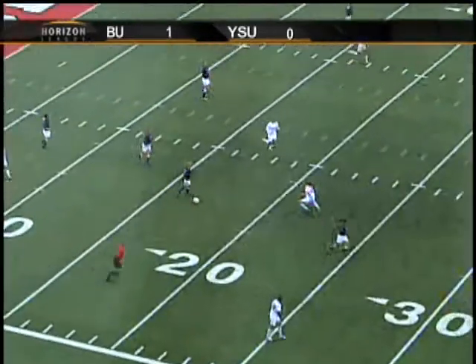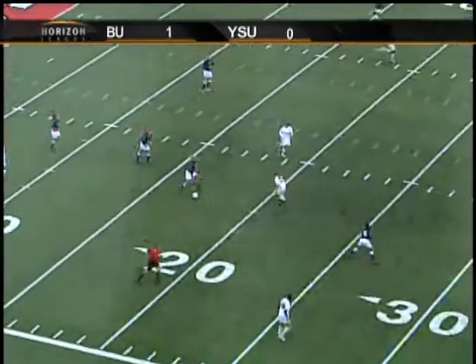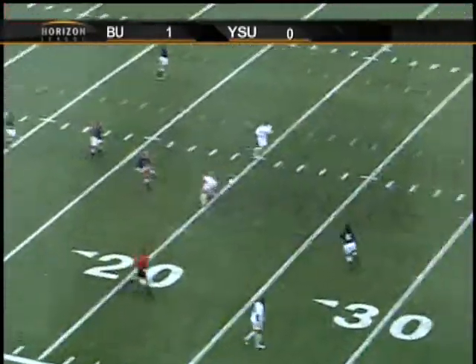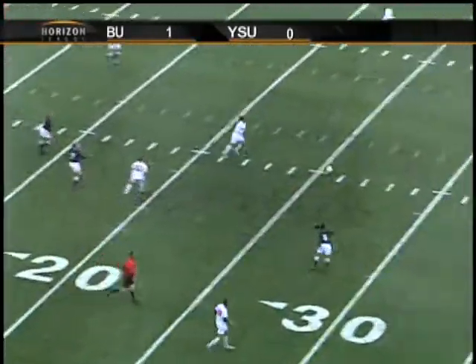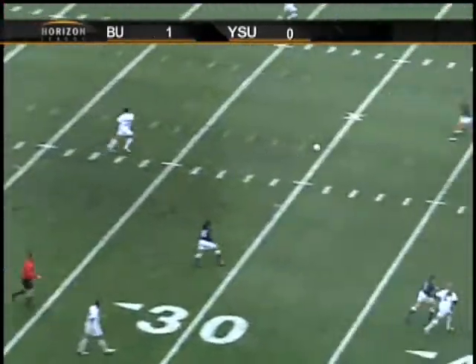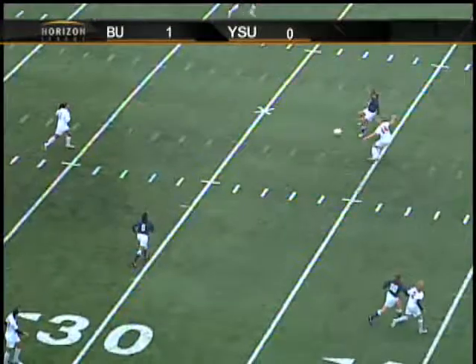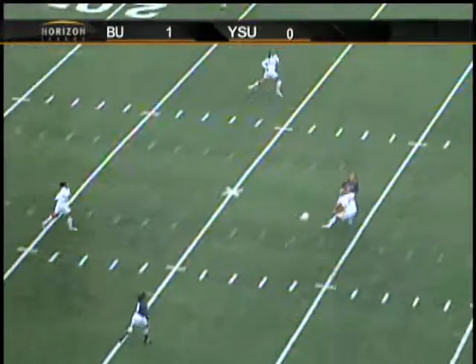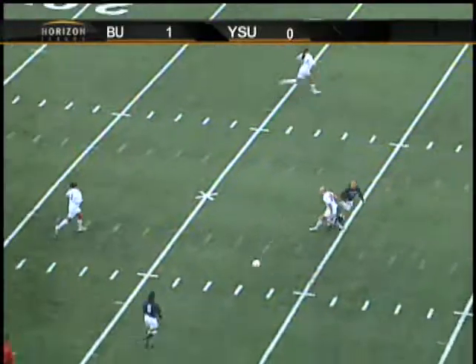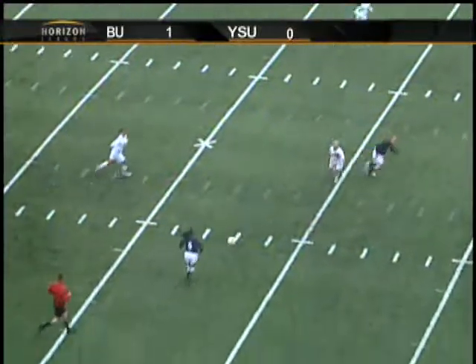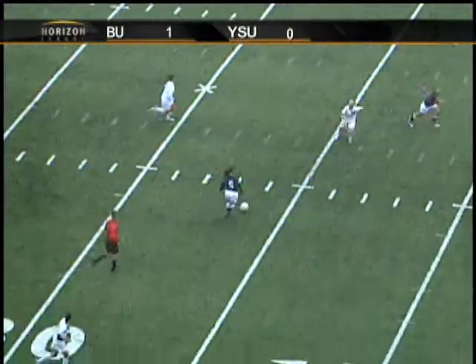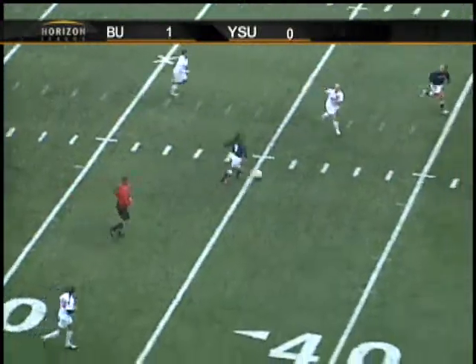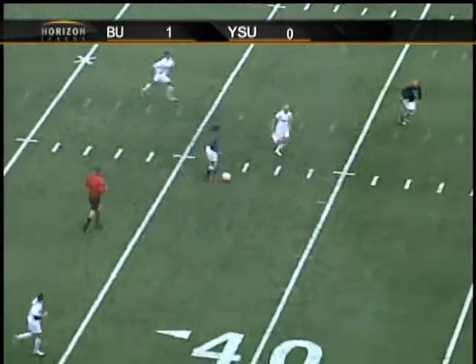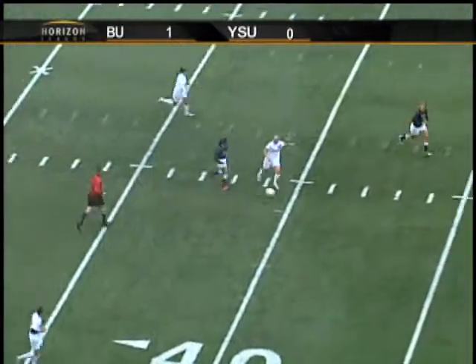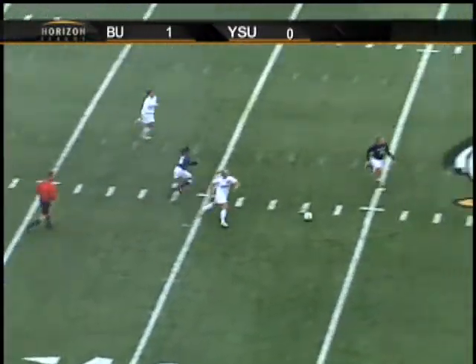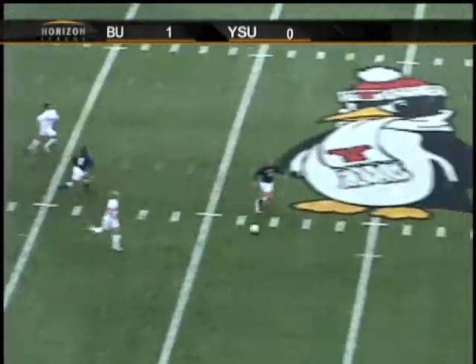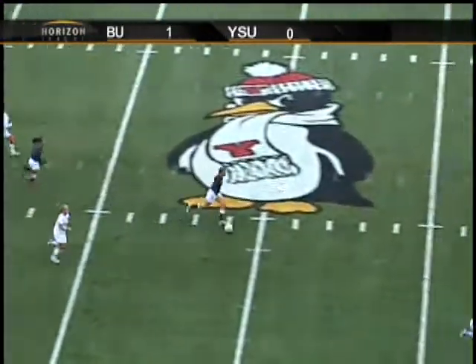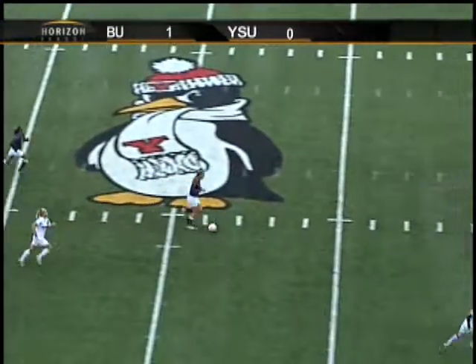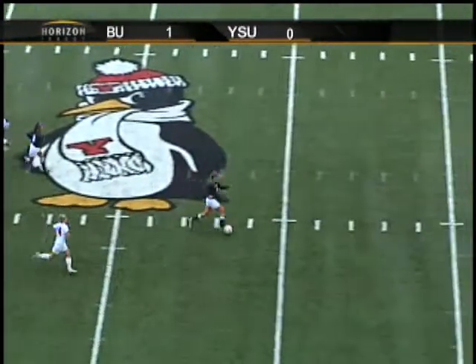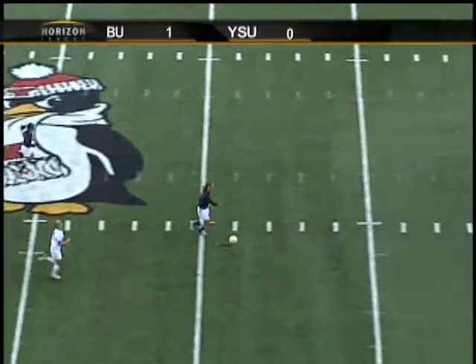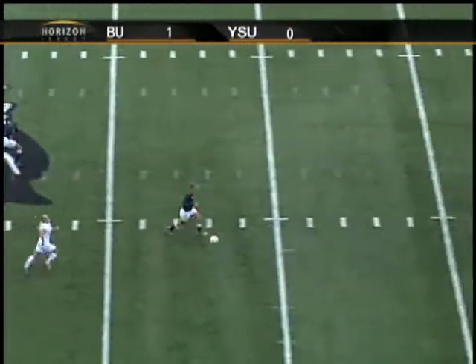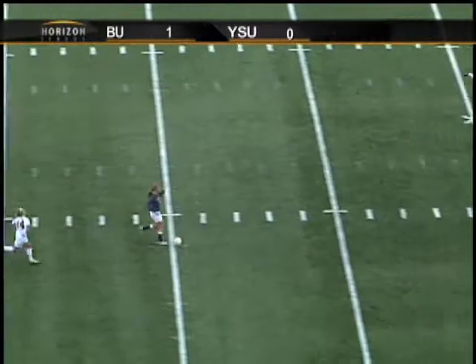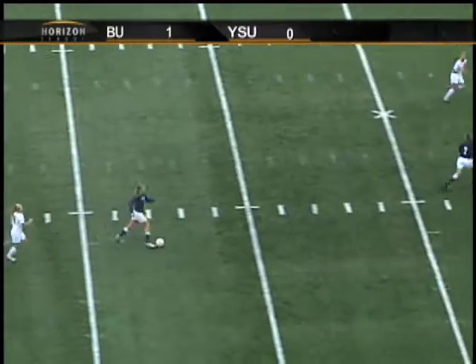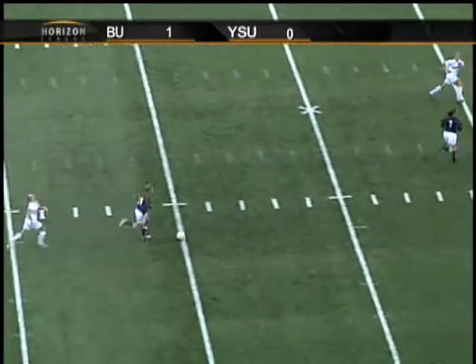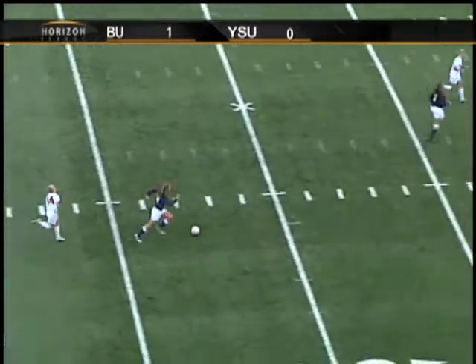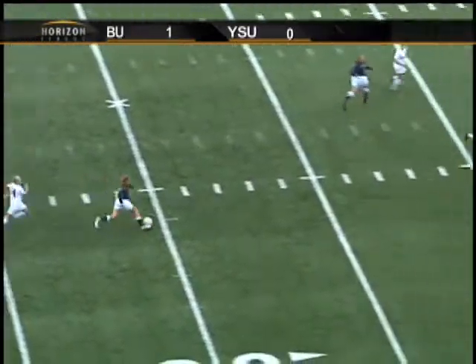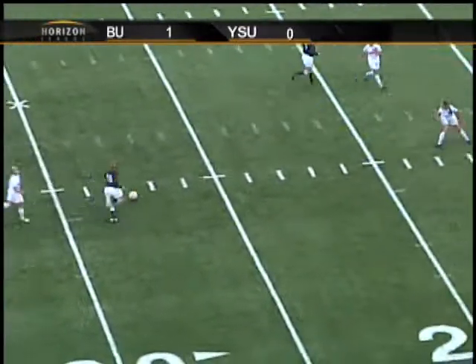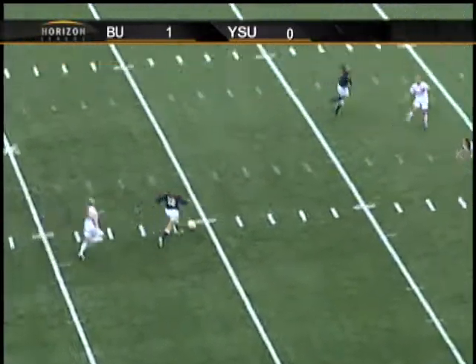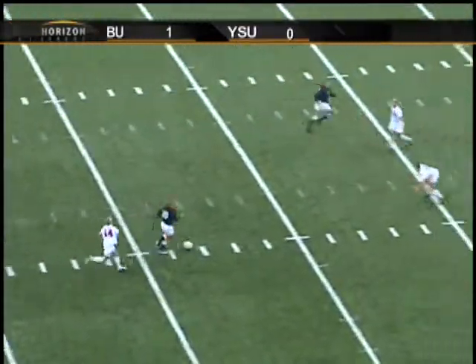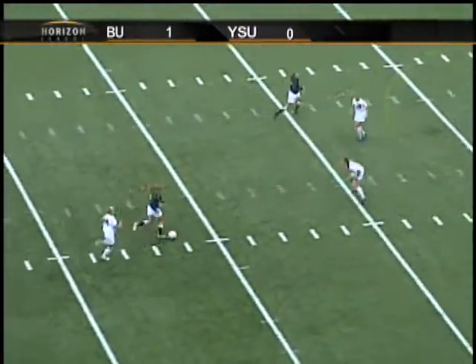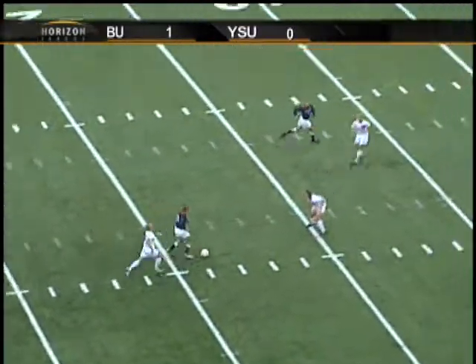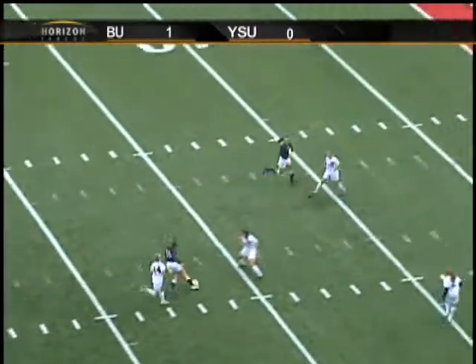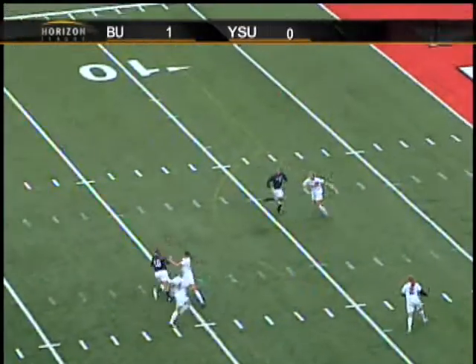You've got to position yourself properly due to the dampness on the turf. That's another thing that can affect her ability to get a good connection on the ball whenever she goes to make a play, whether it's a pass or a shot.